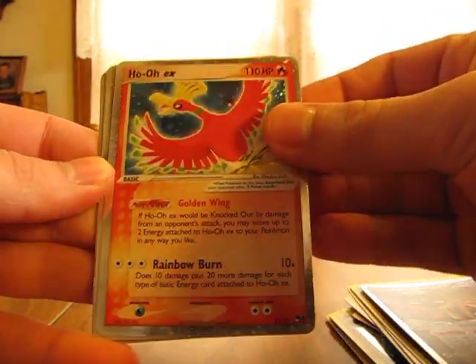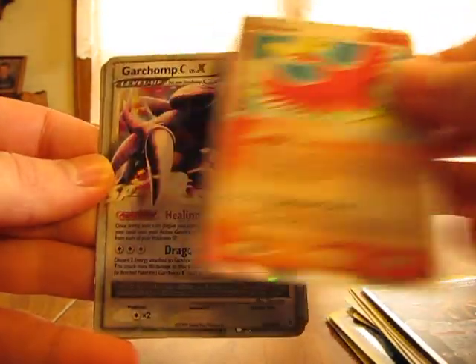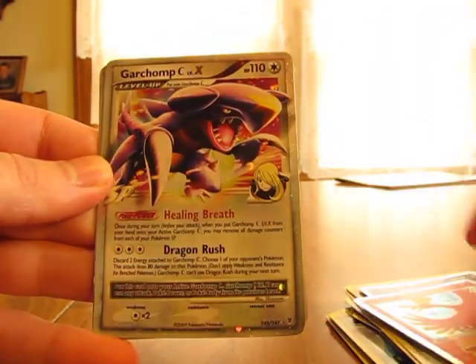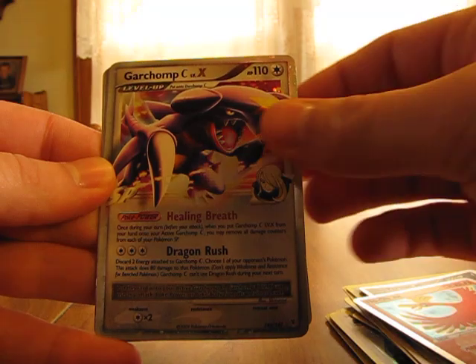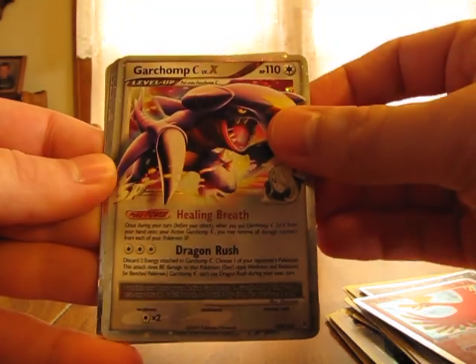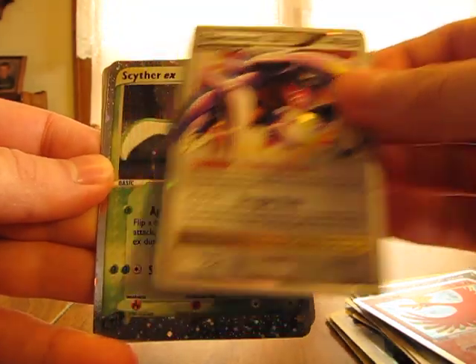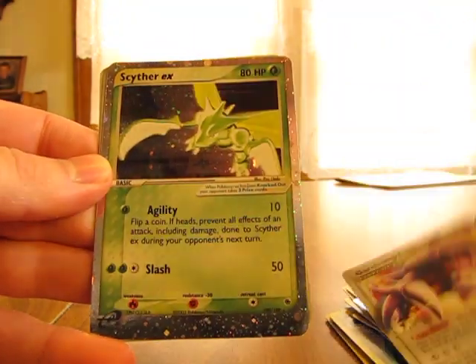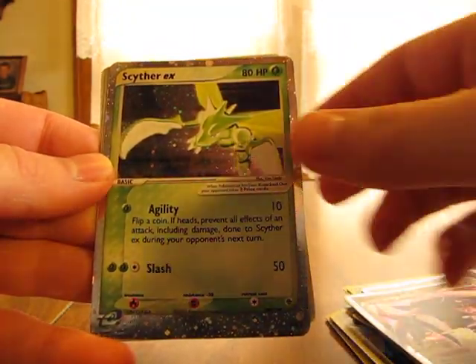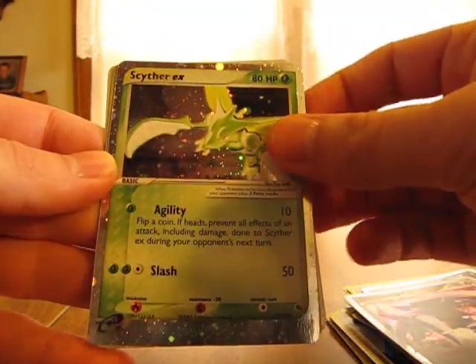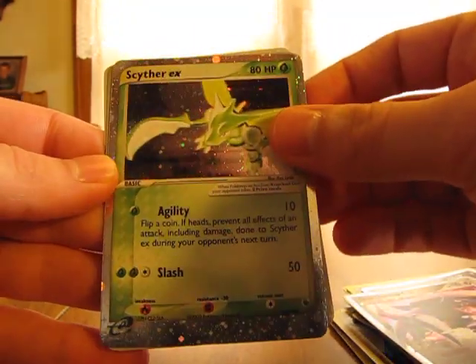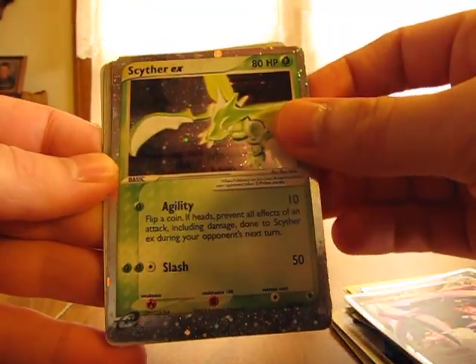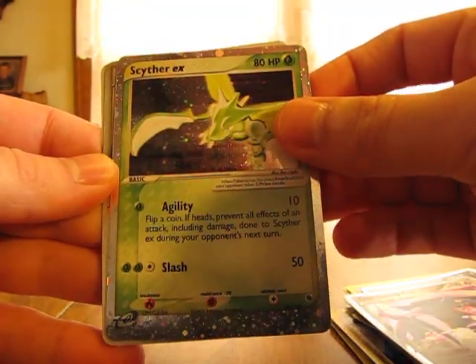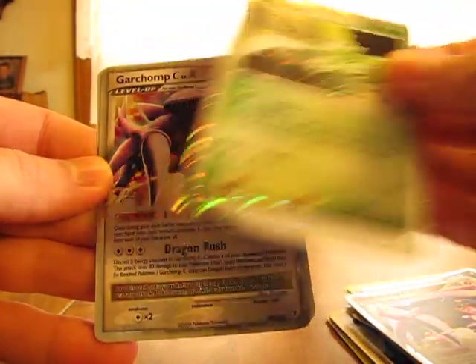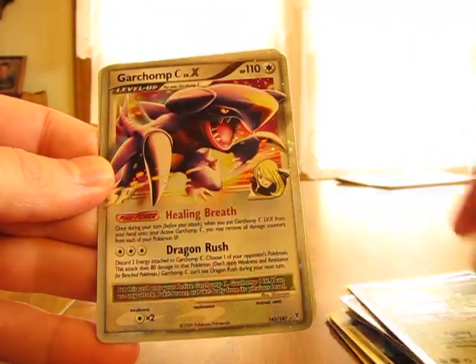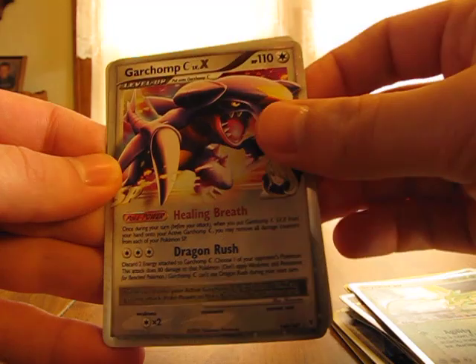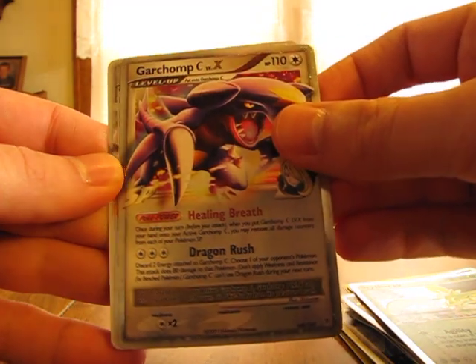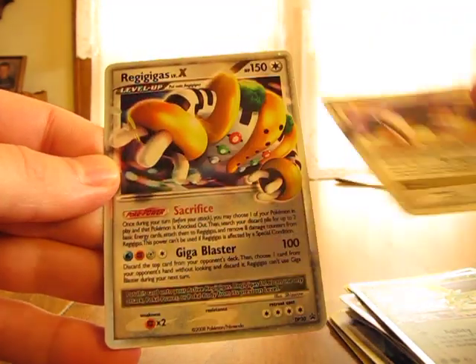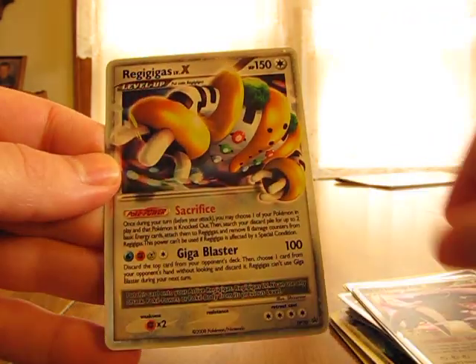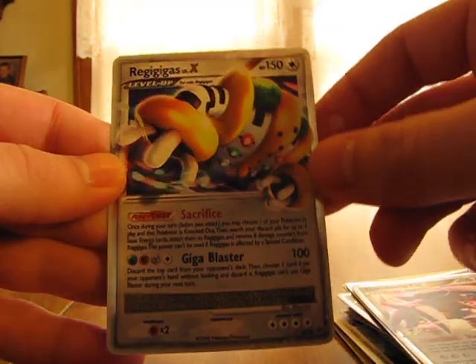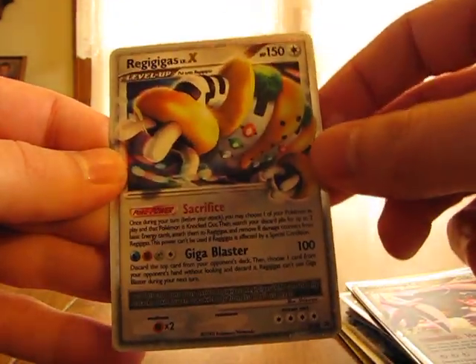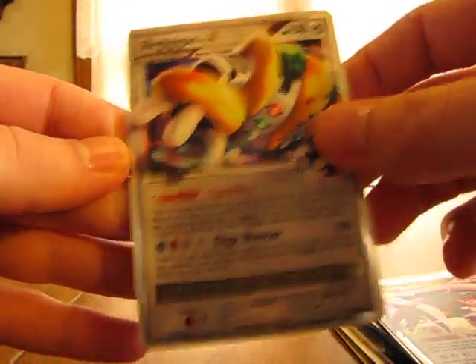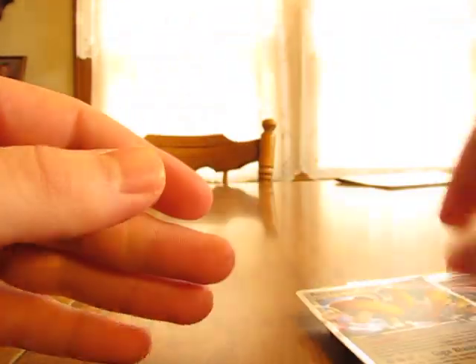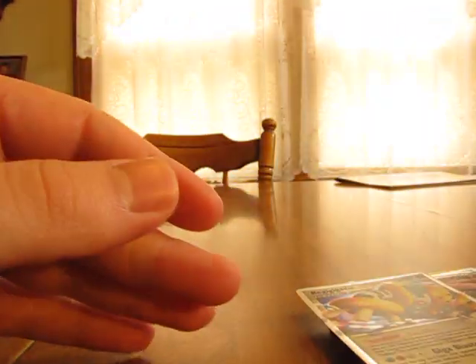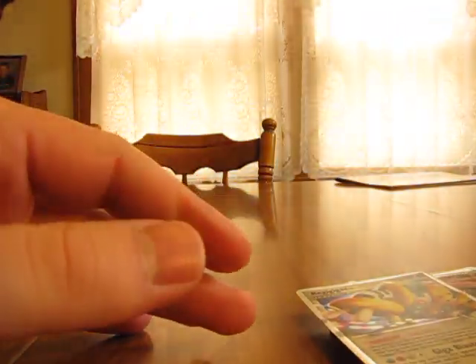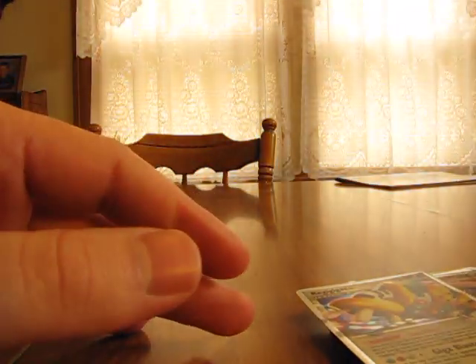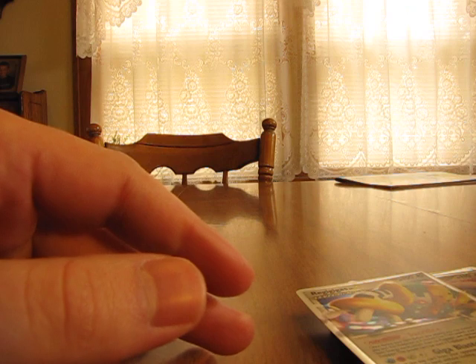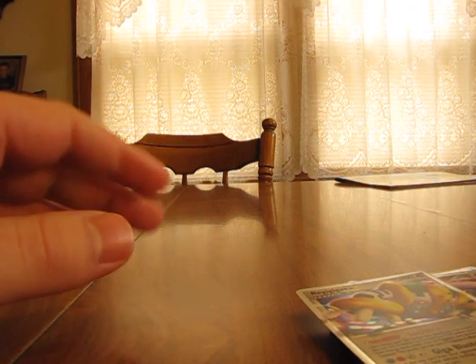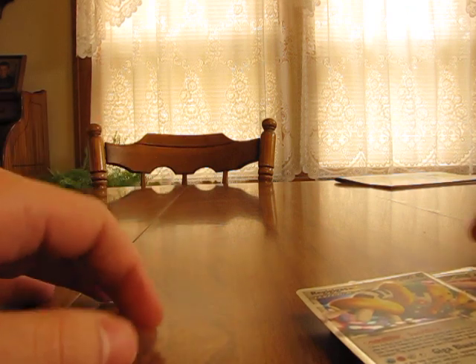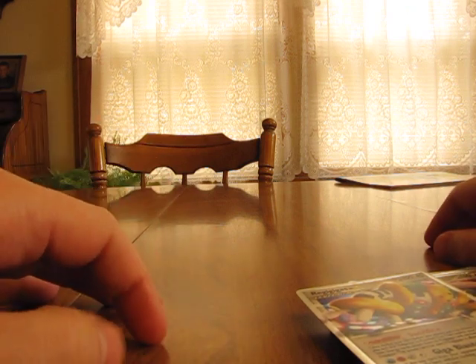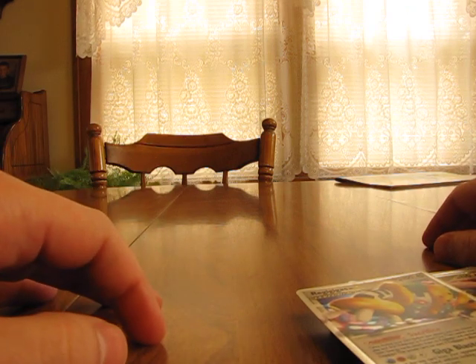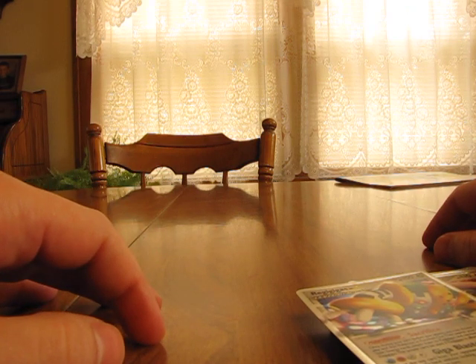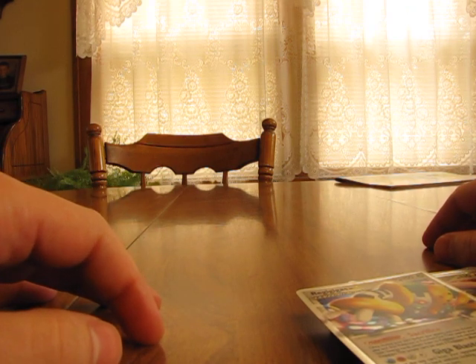That's nice. Garchomp C Level X, Scyther EX — that's one of my favorites right there. Garchomp C Level X again, and Regigigas Level X. So thanks a lot, Pokebattle12345, these are great cards. Really appreciate the free cards like that.